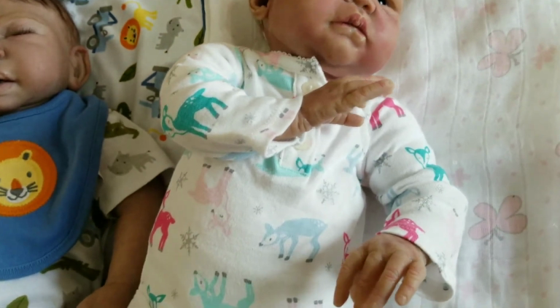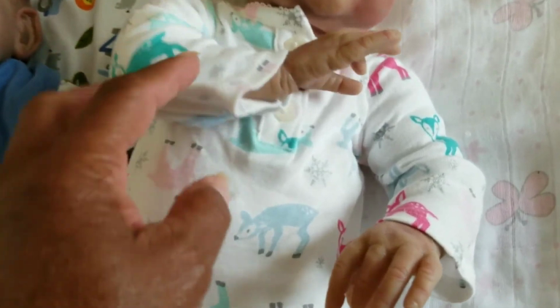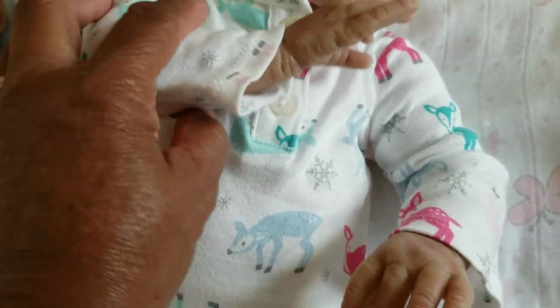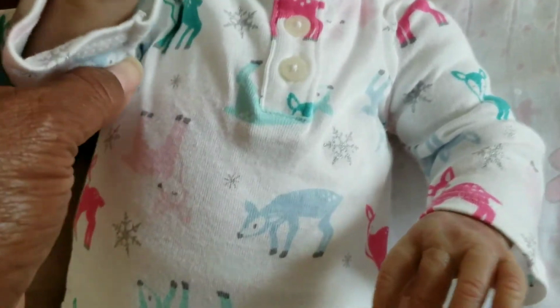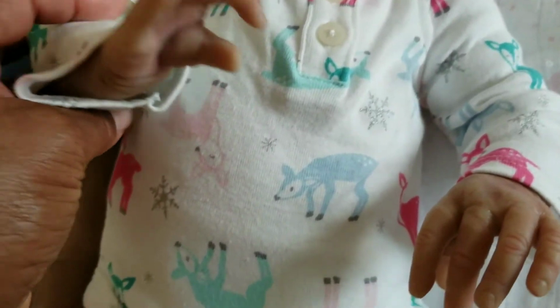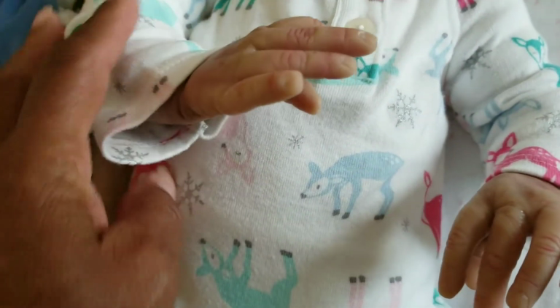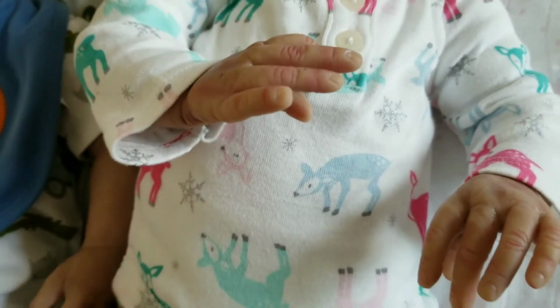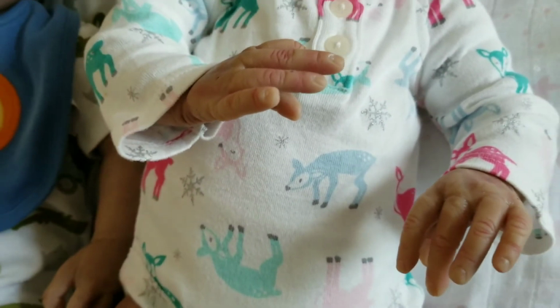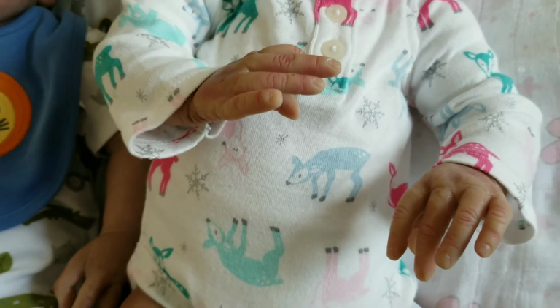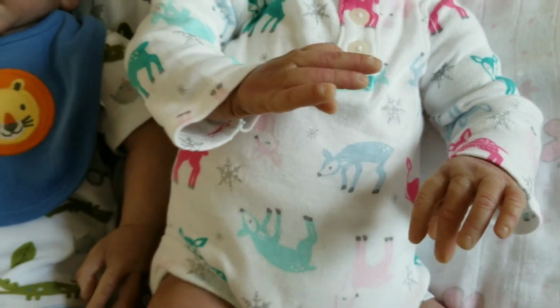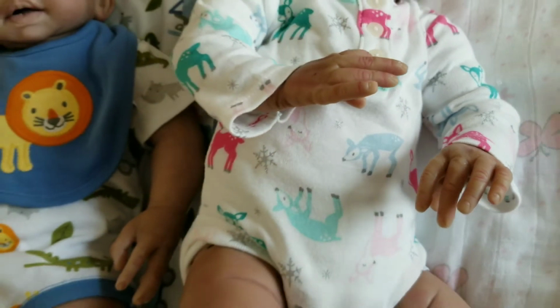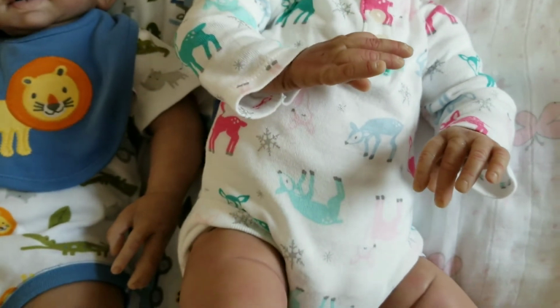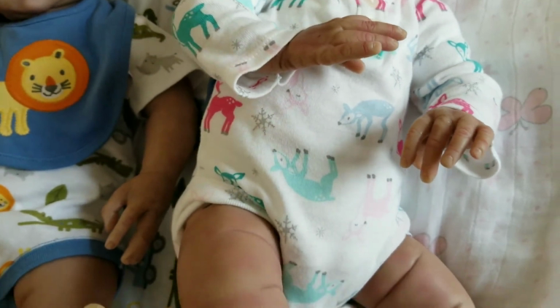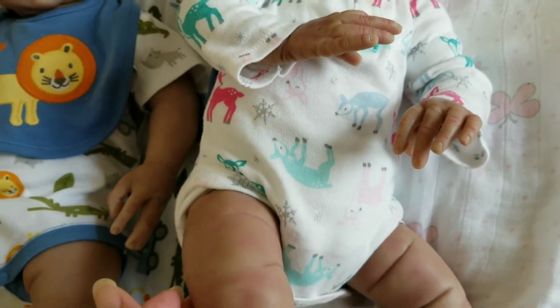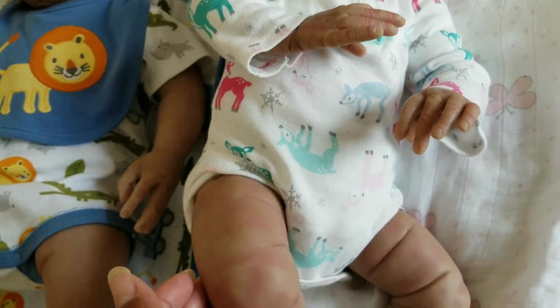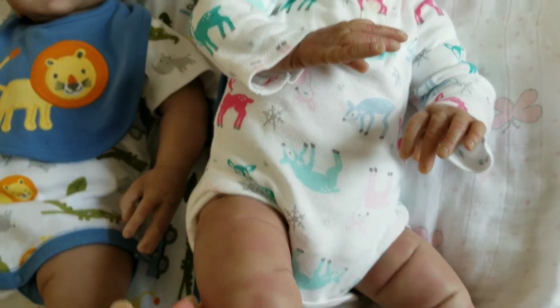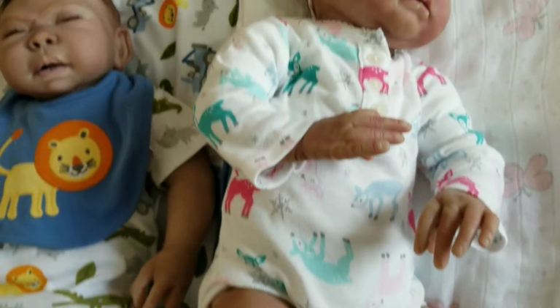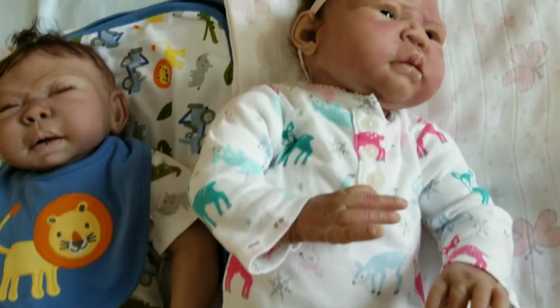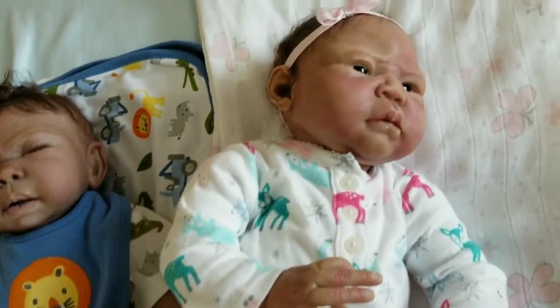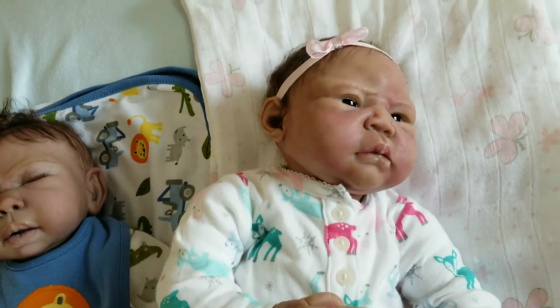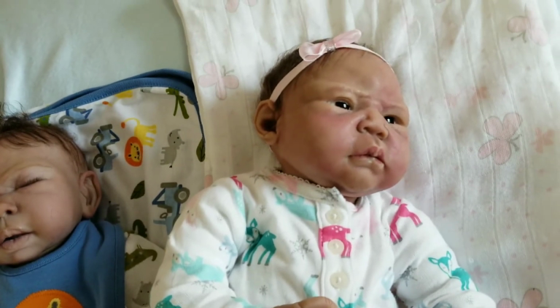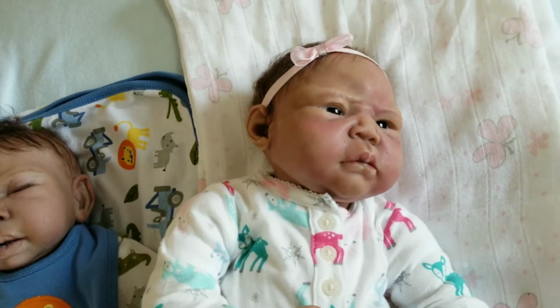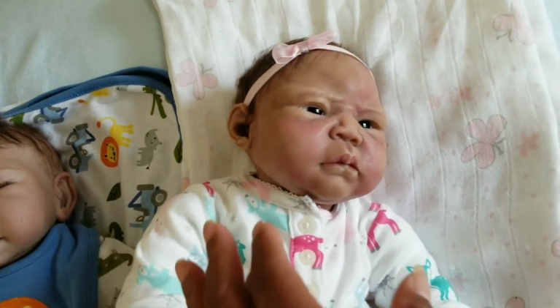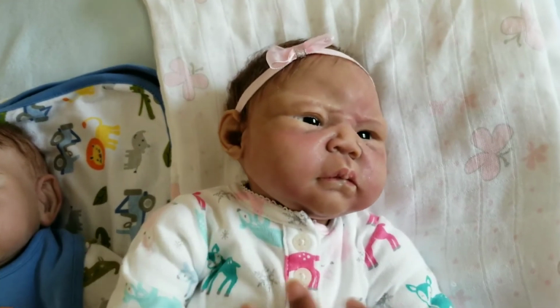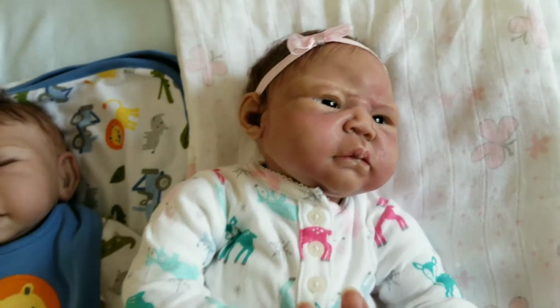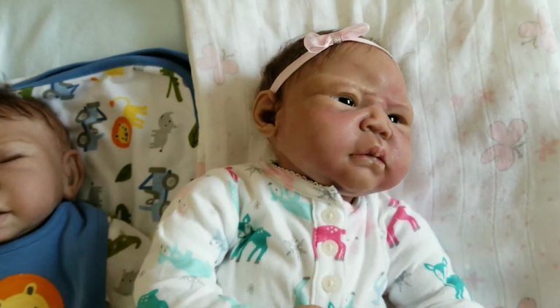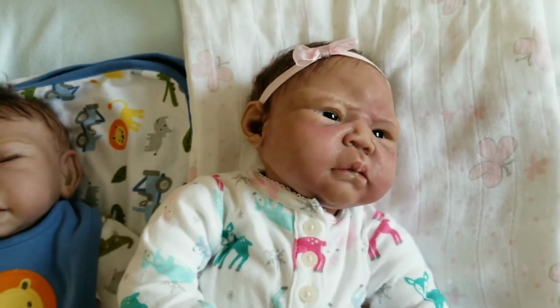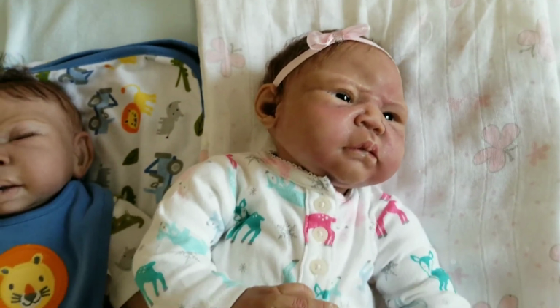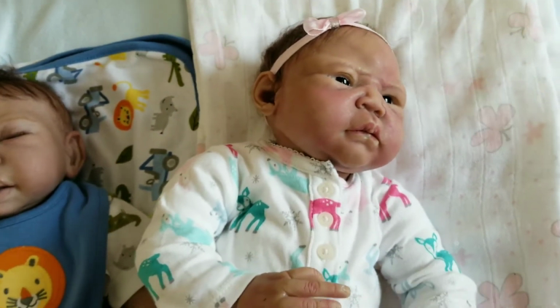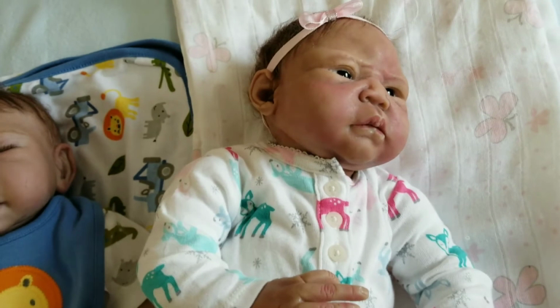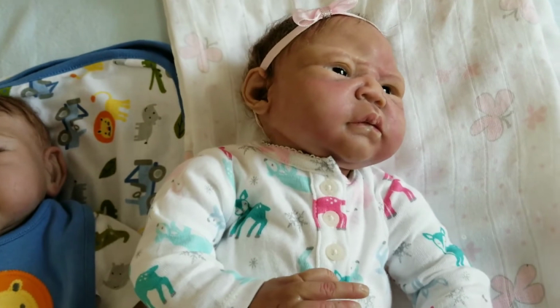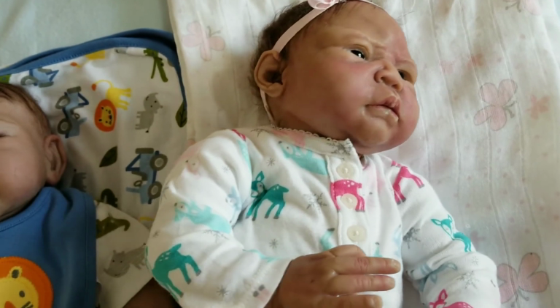So her little outfit — she has little deer on her little onesie today. She's up and she's awake, but she's a very good baby. She's pretty quiet all the time.